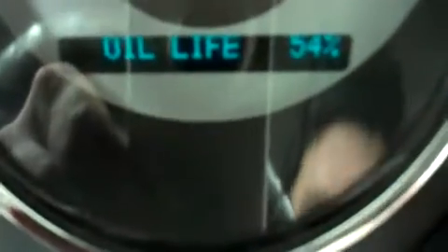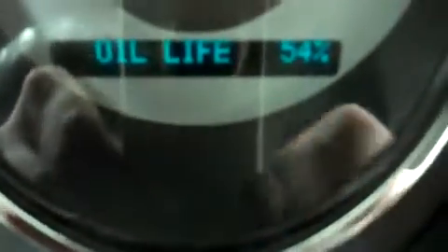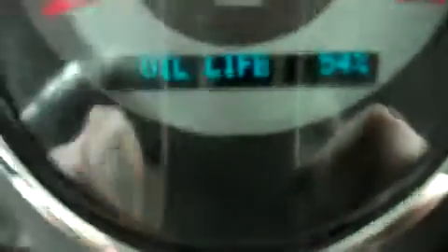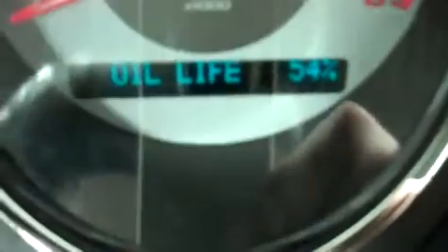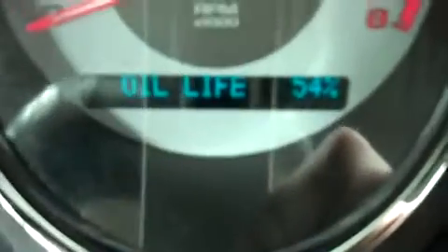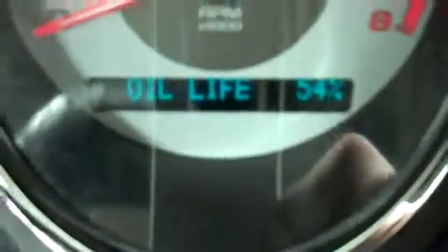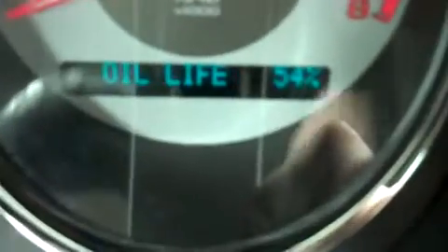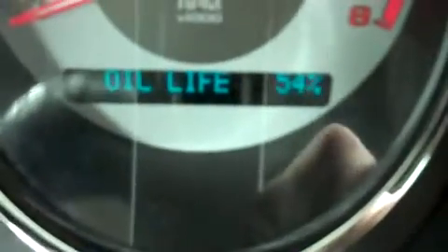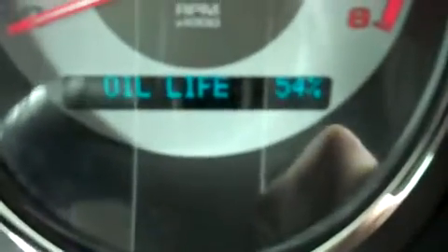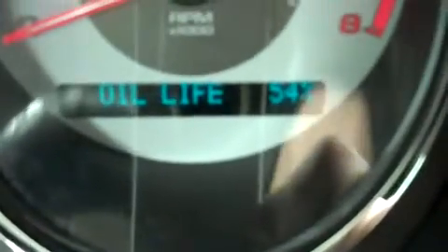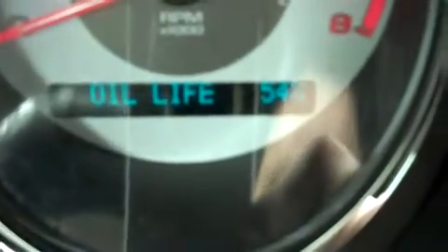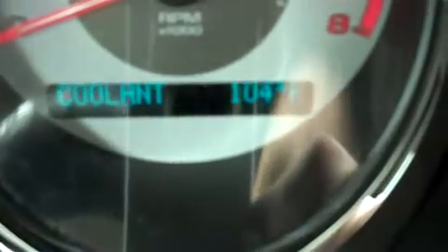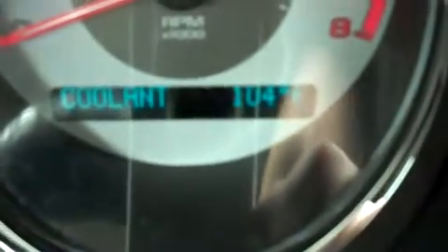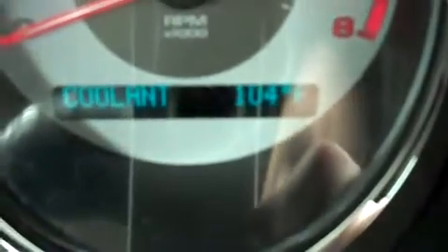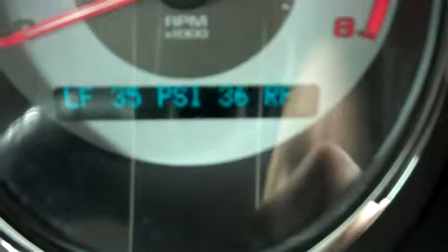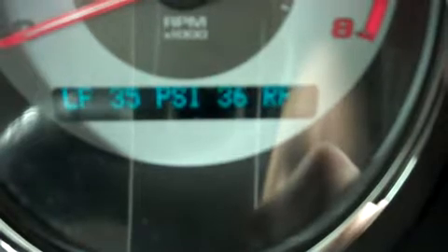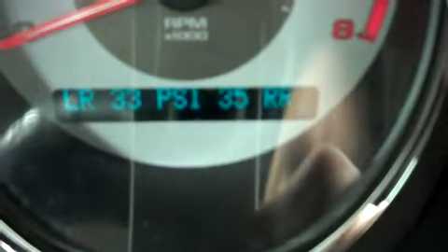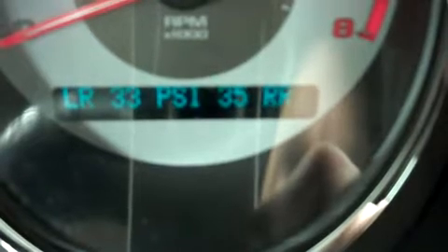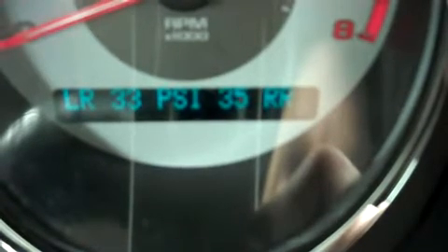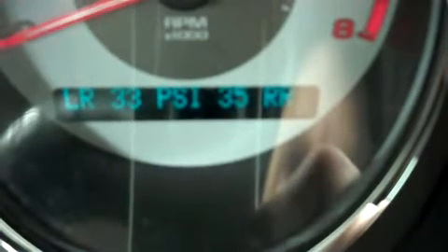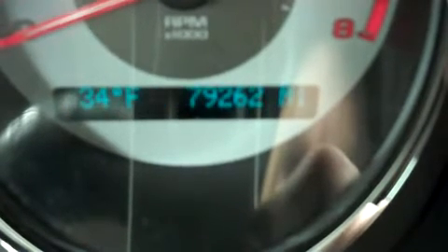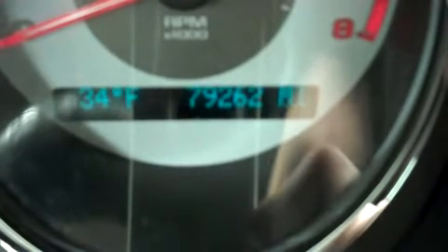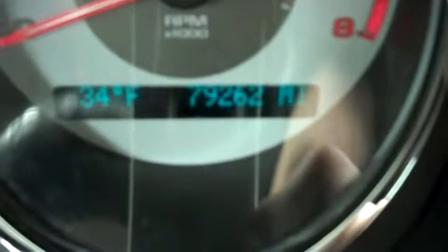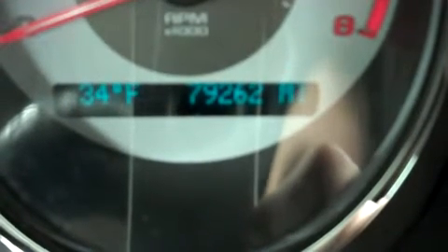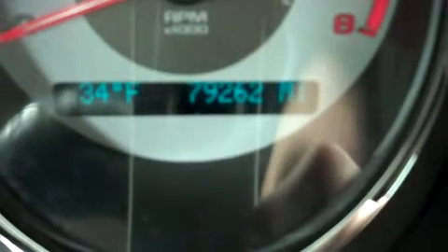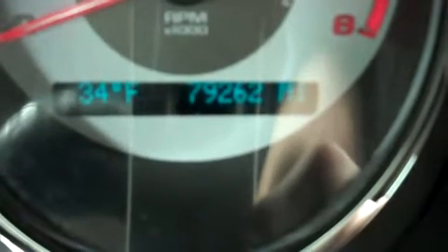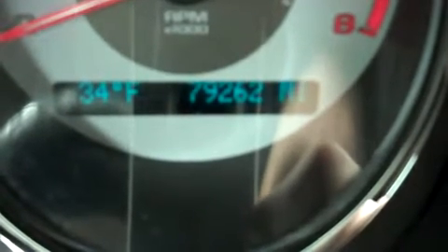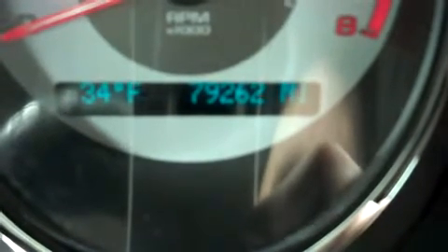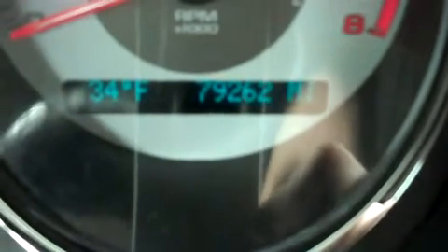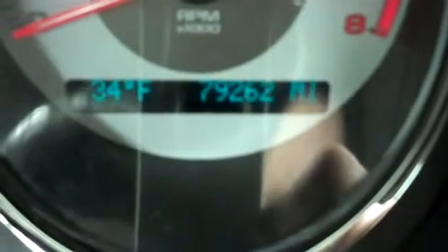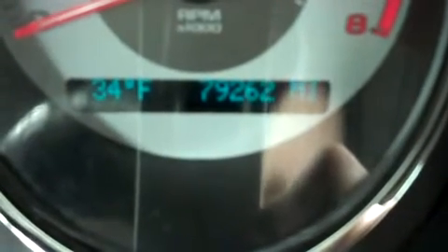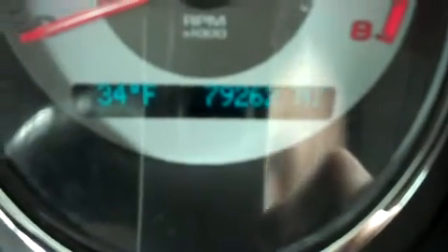You can see the odometer reads 79,262 miles at the time of this video.